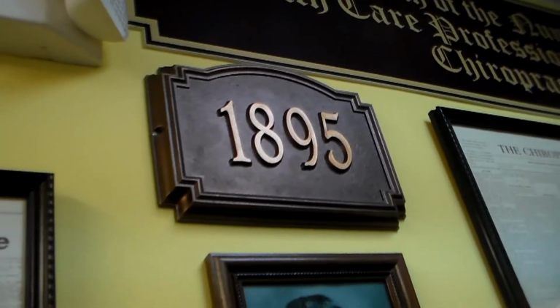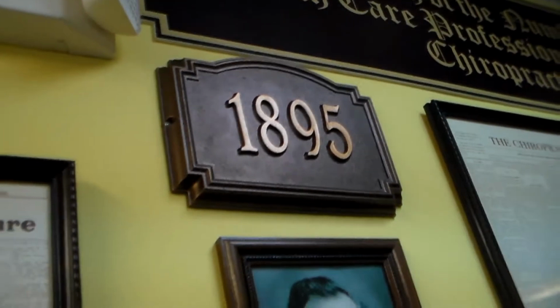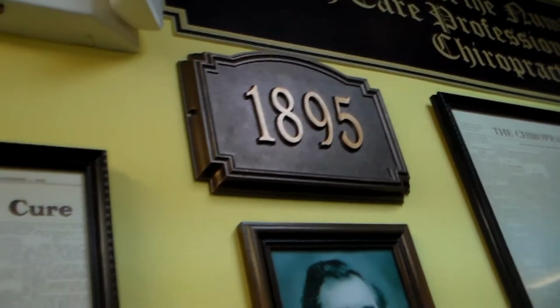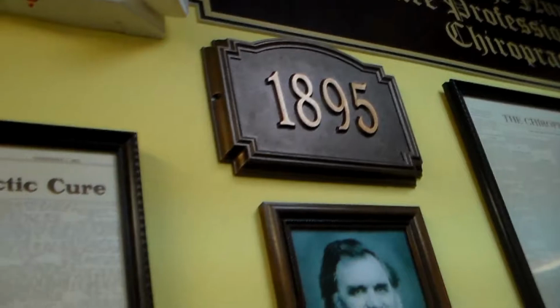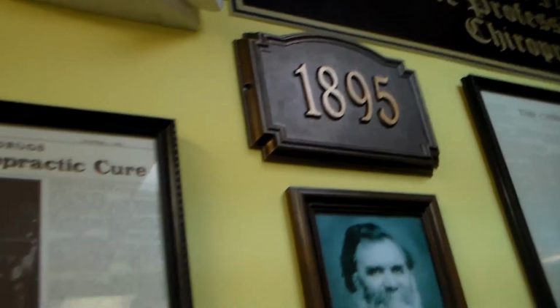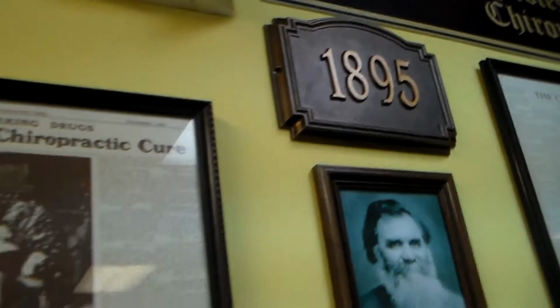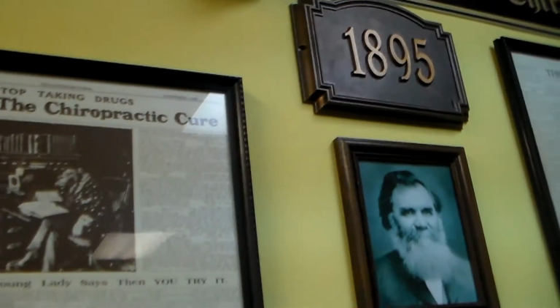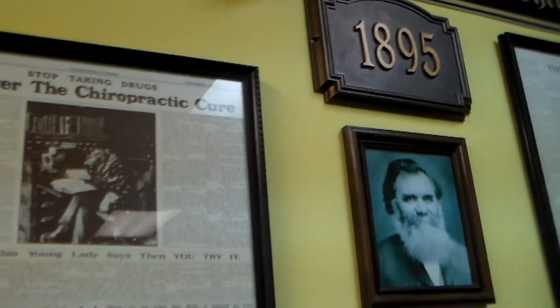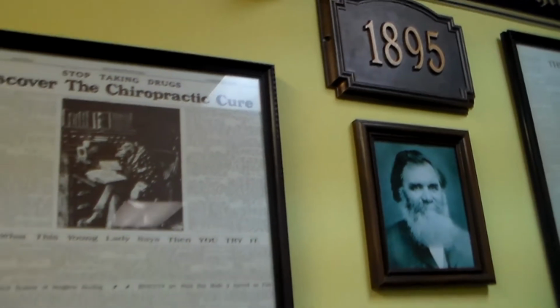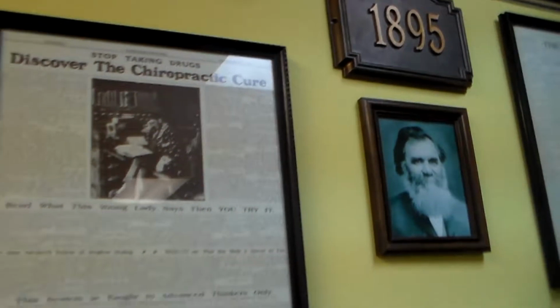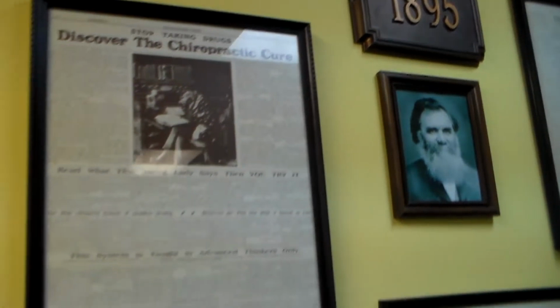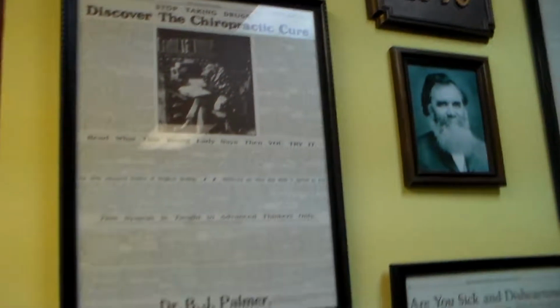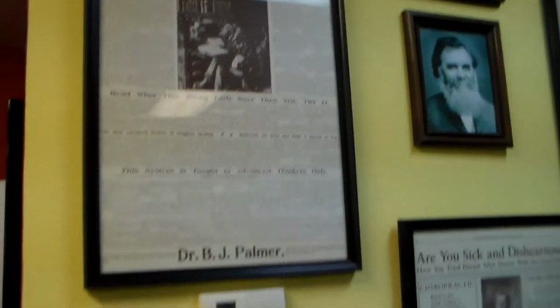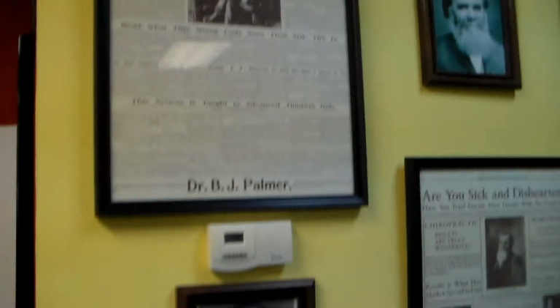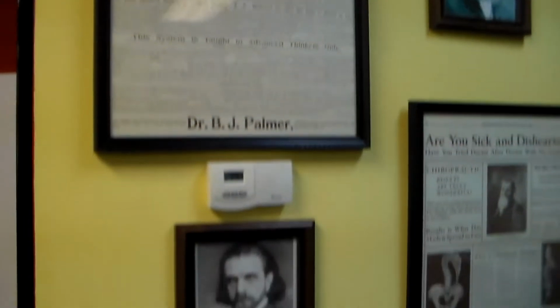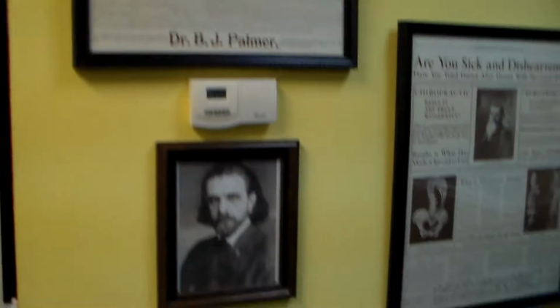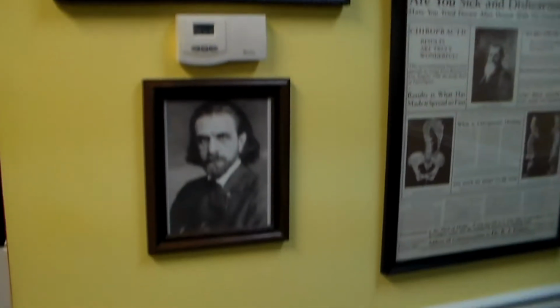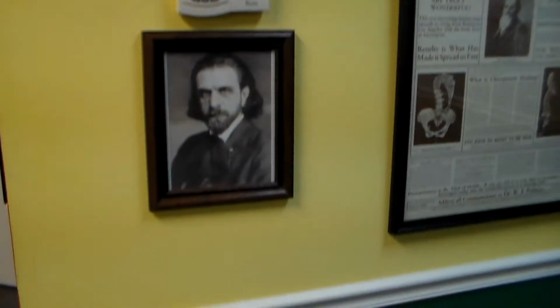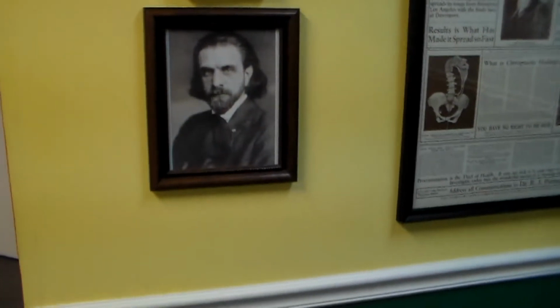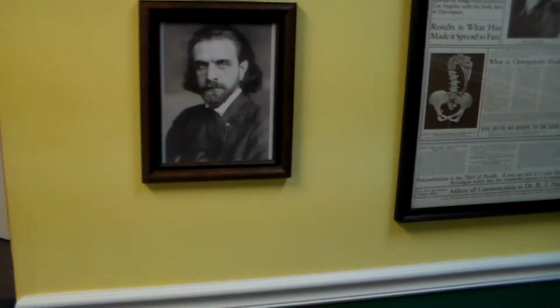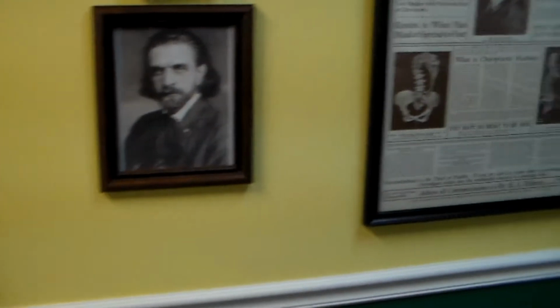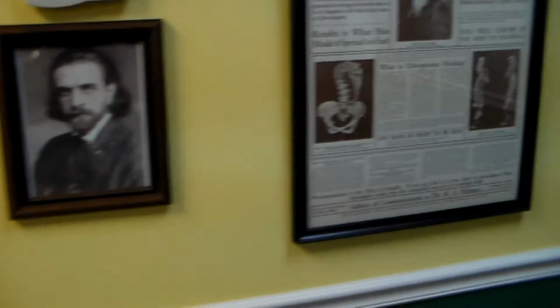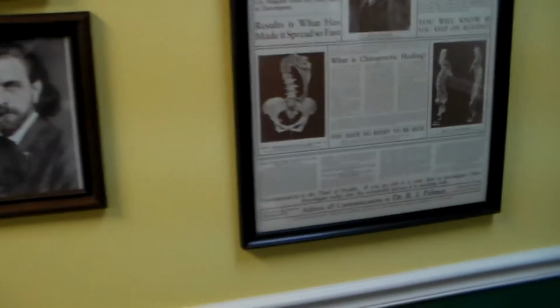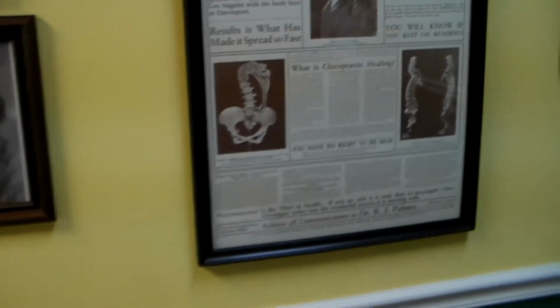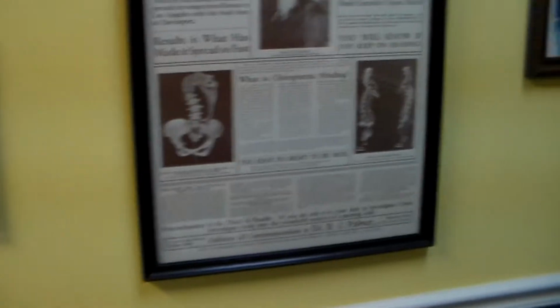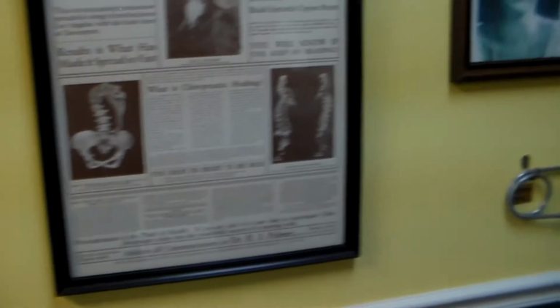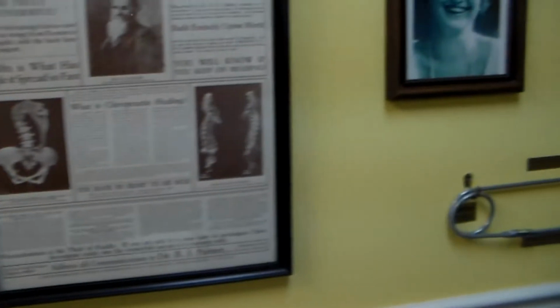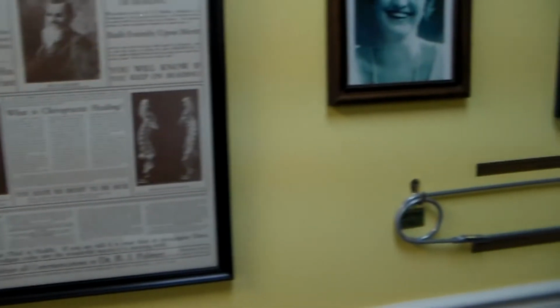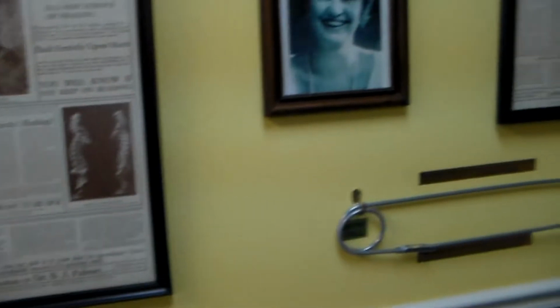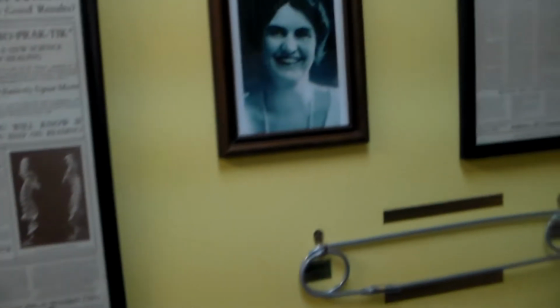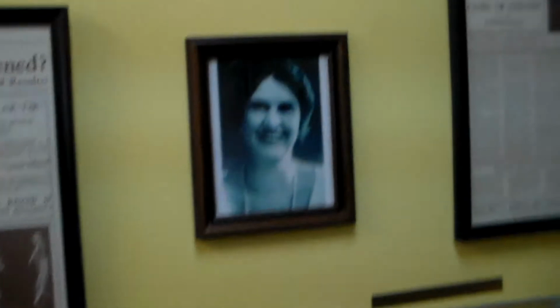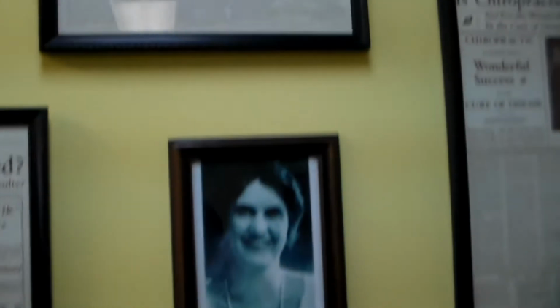Here is our Wall of History. Most people aren't aware that chiropractic has been saving lives for over 100 years and is the number one health profession in the world.